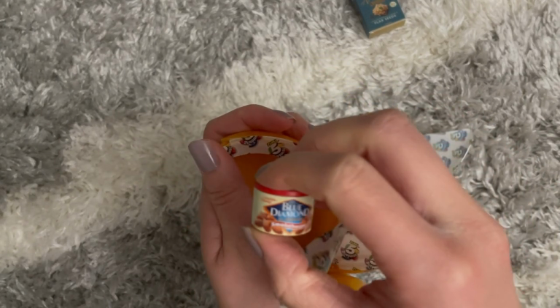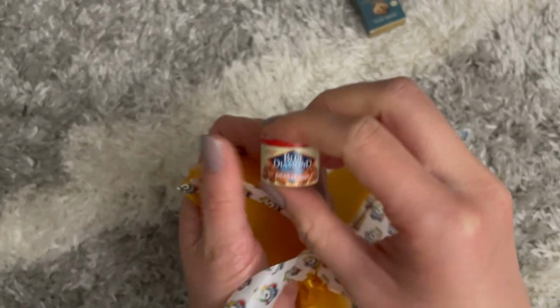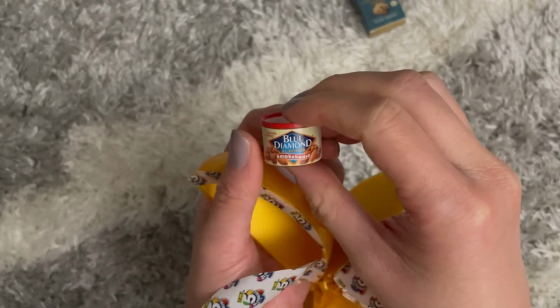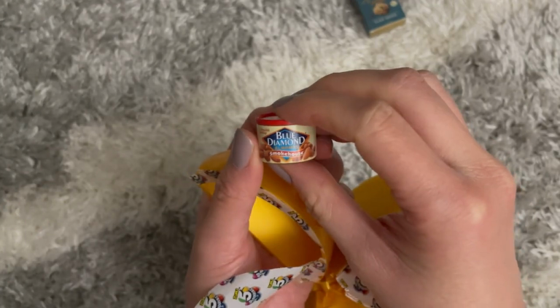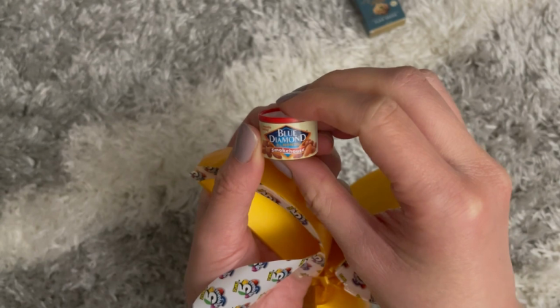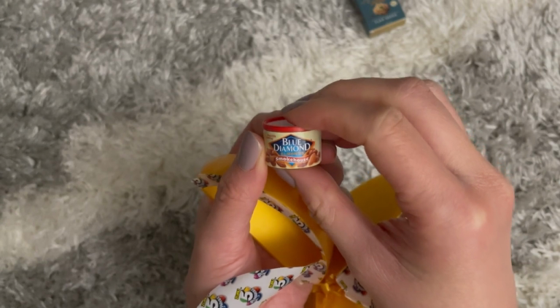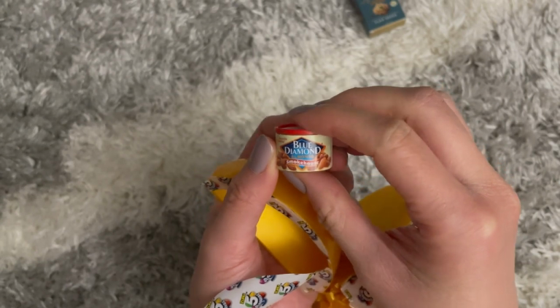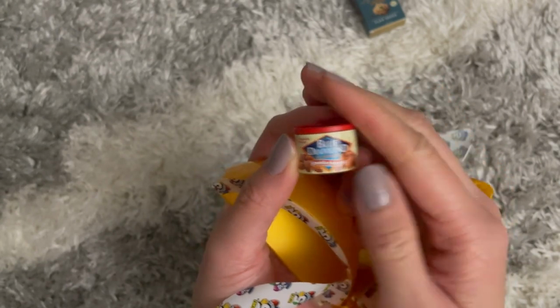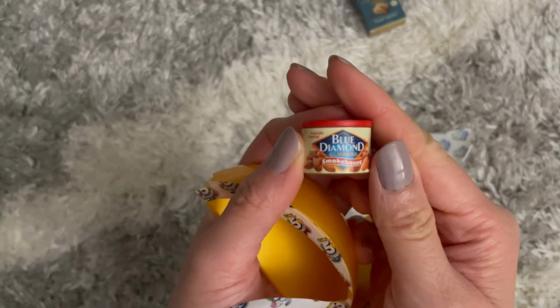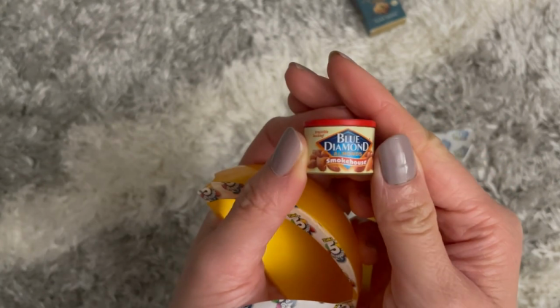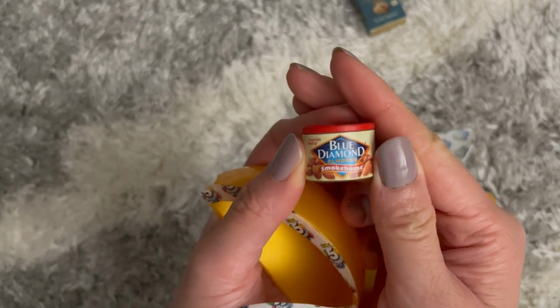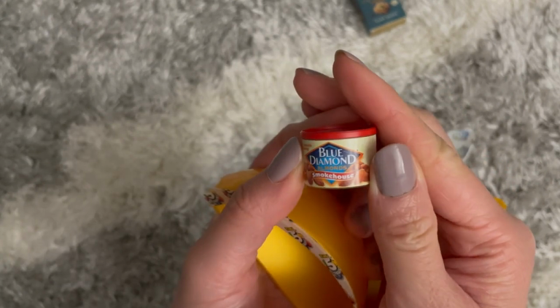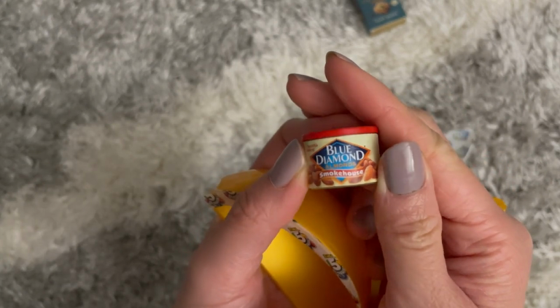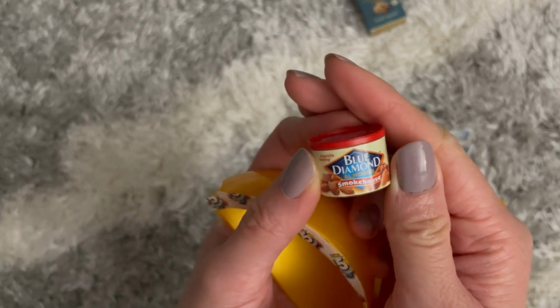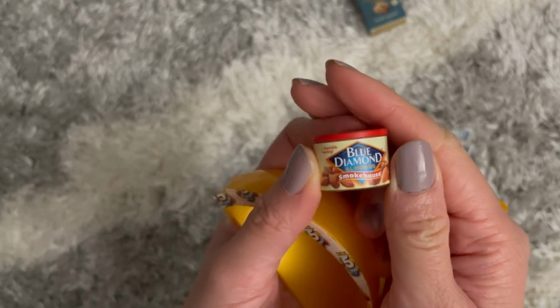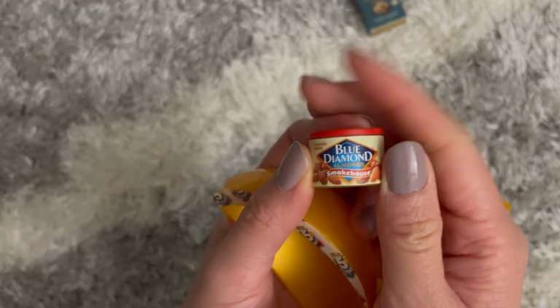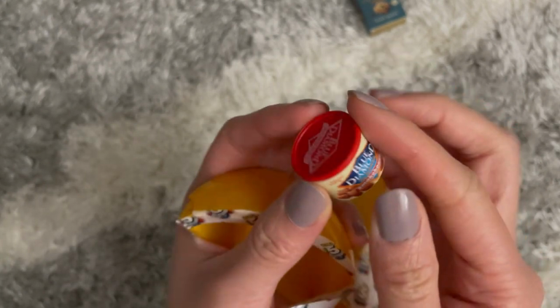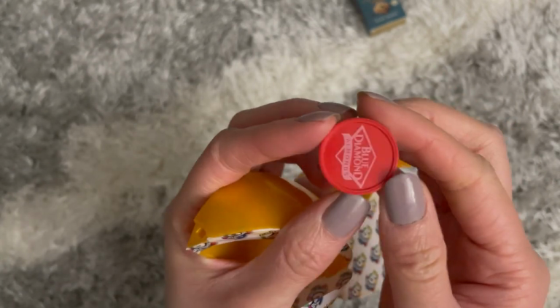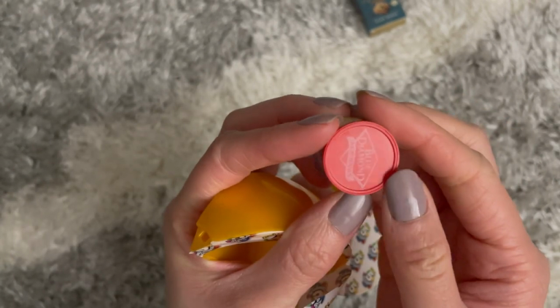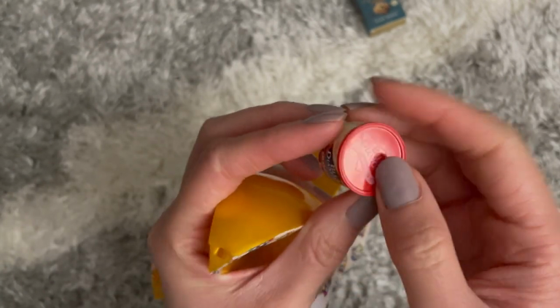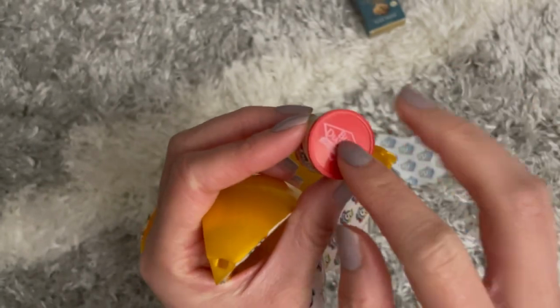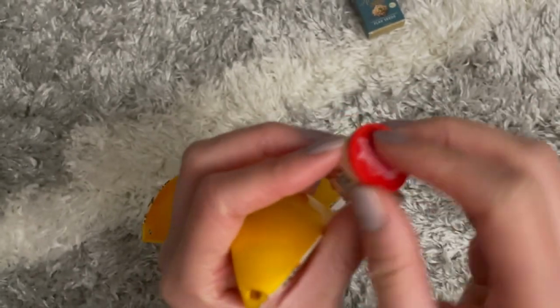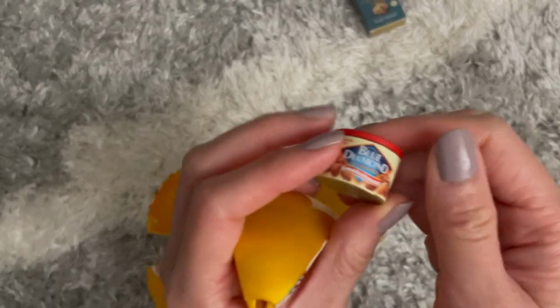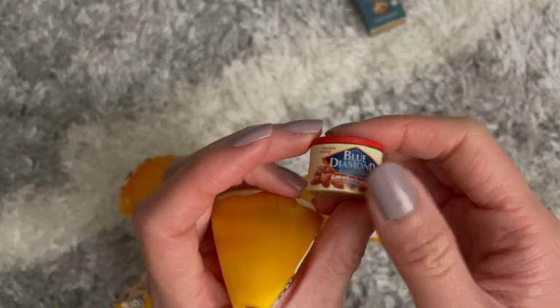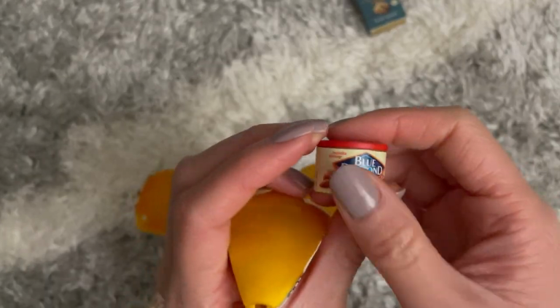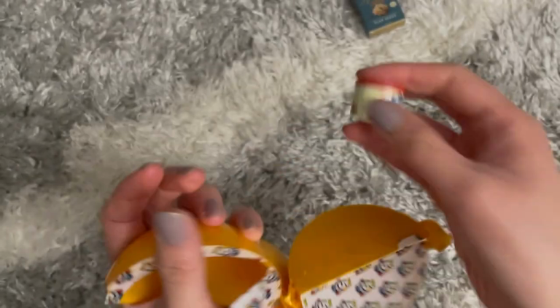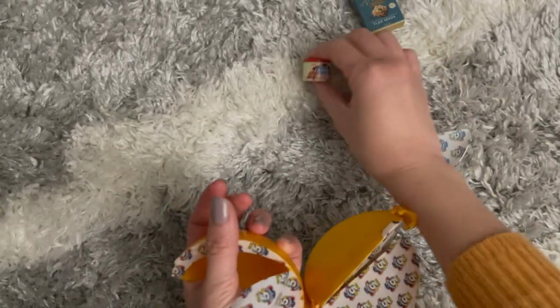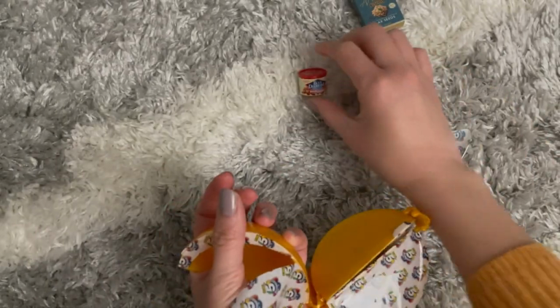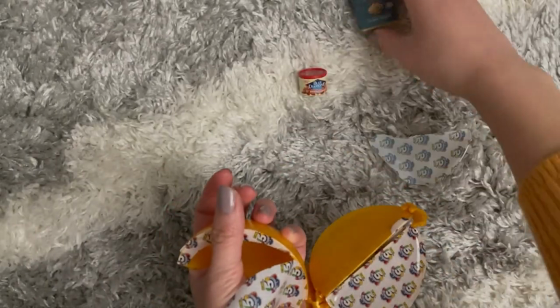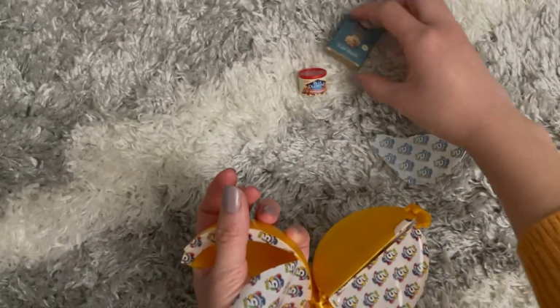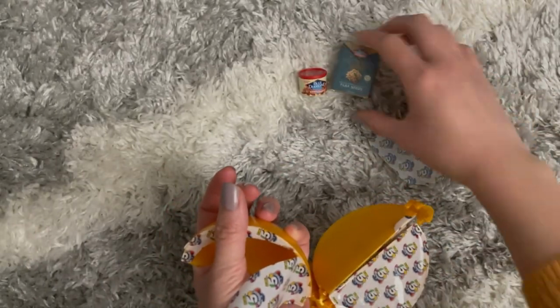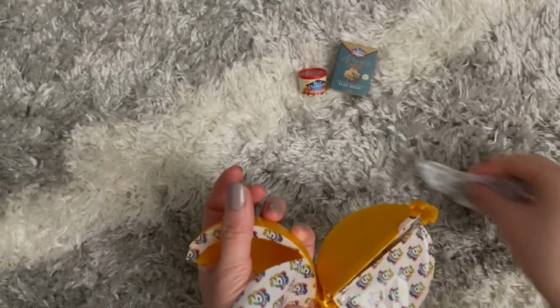Blue Diamond smokehouse almonds — cute little logo on top. So we have those two so far.